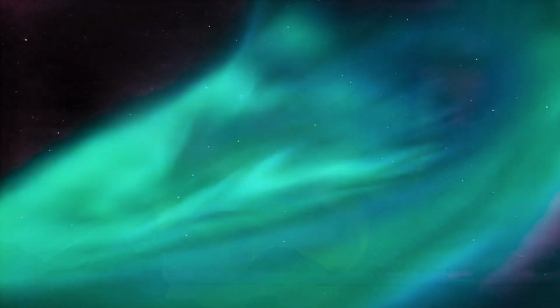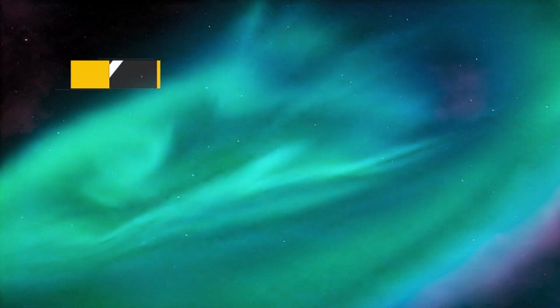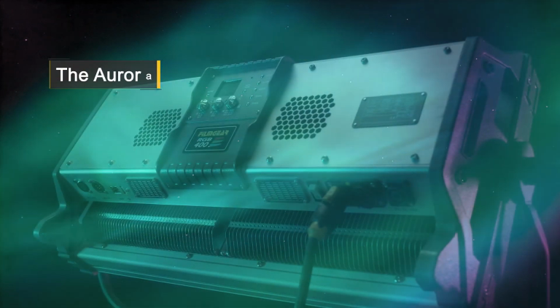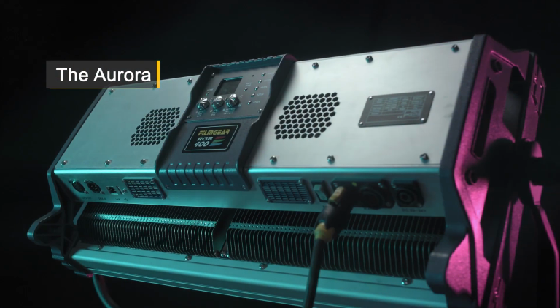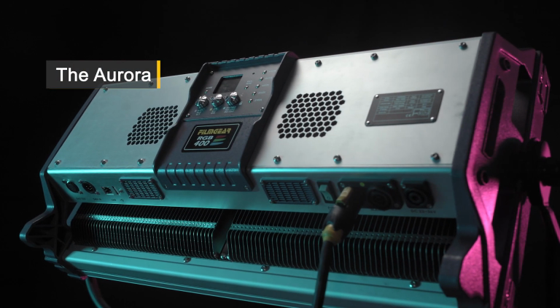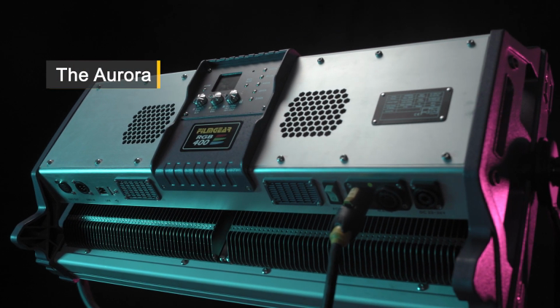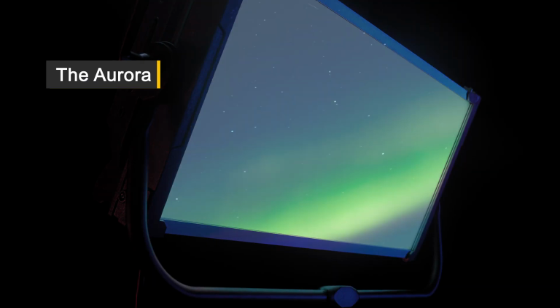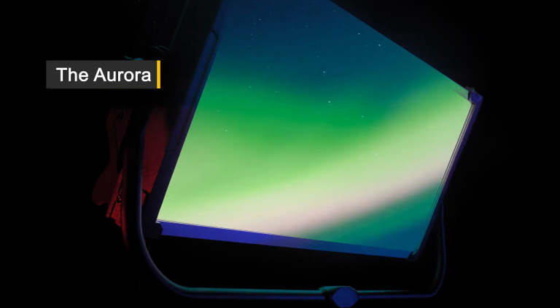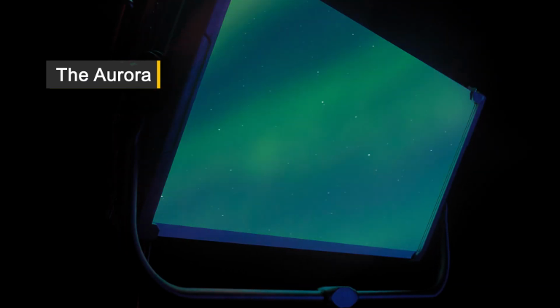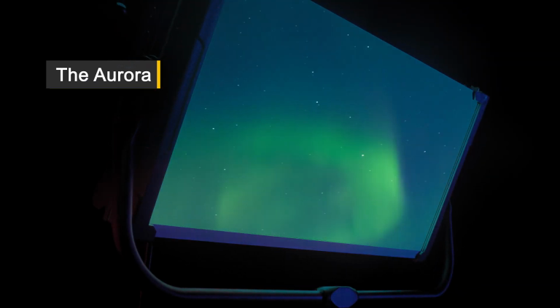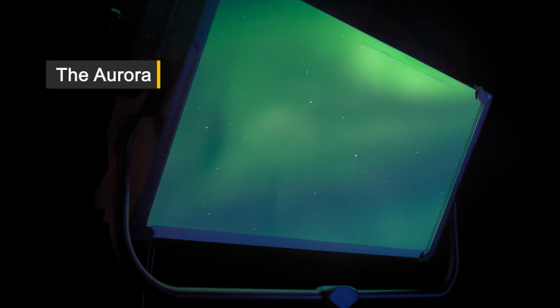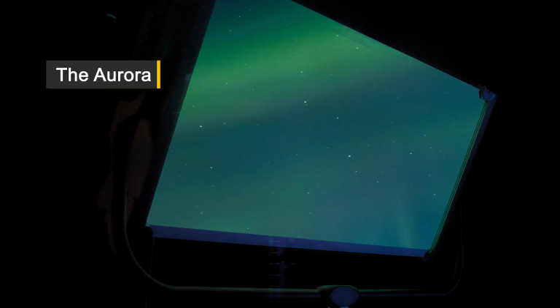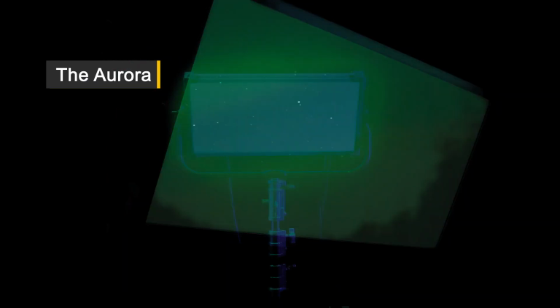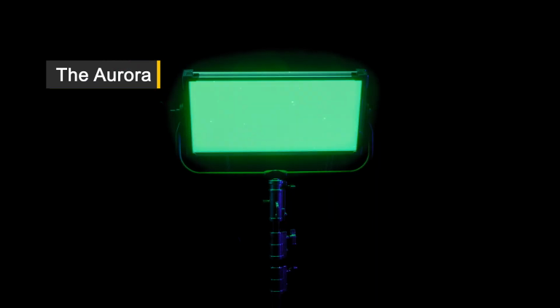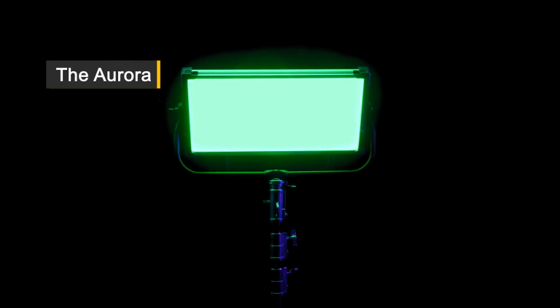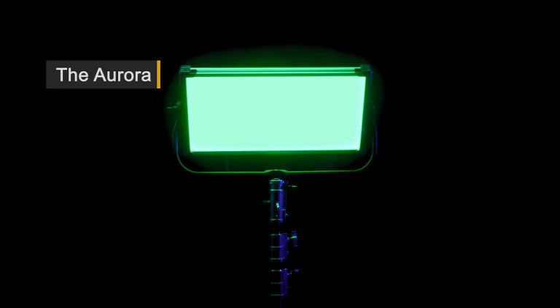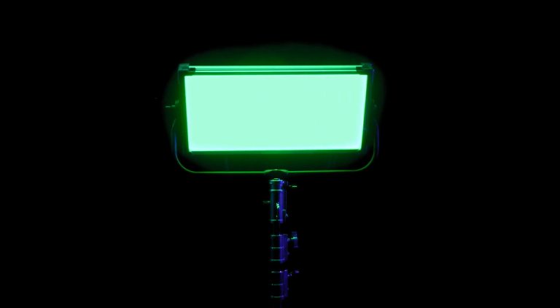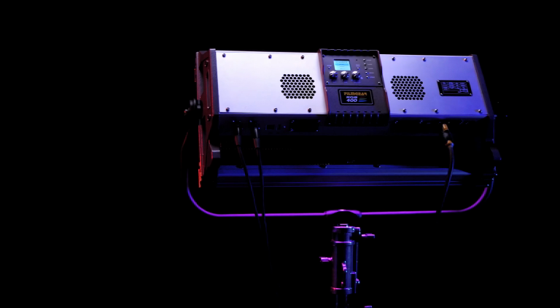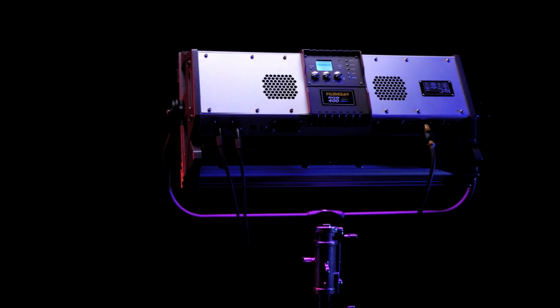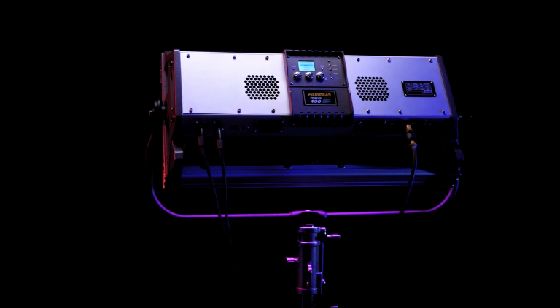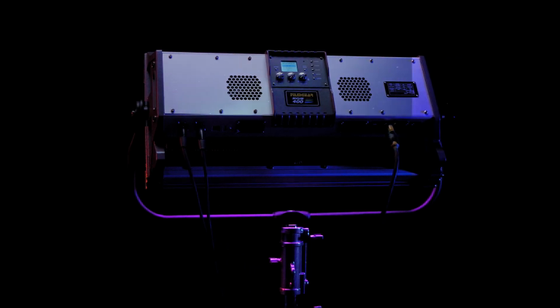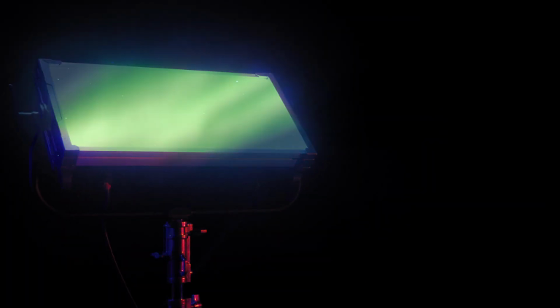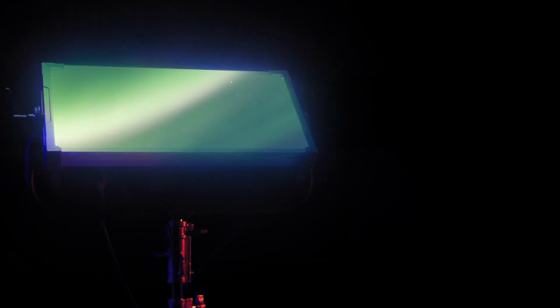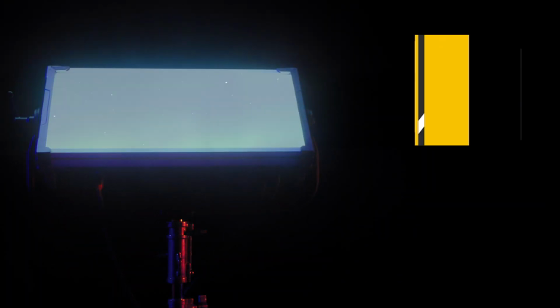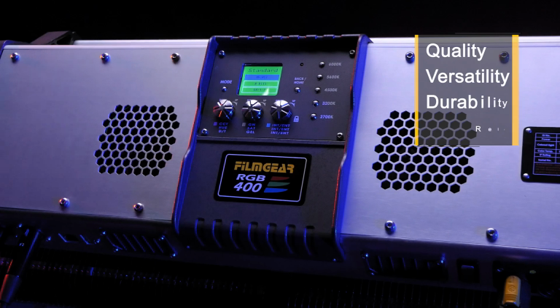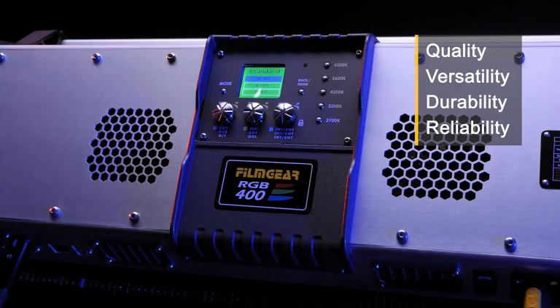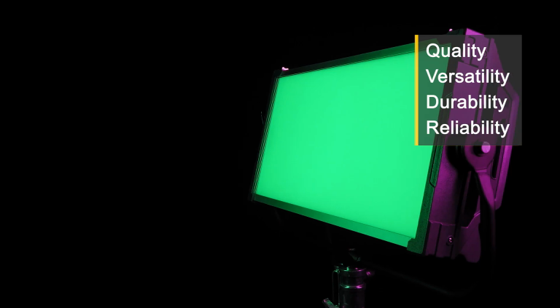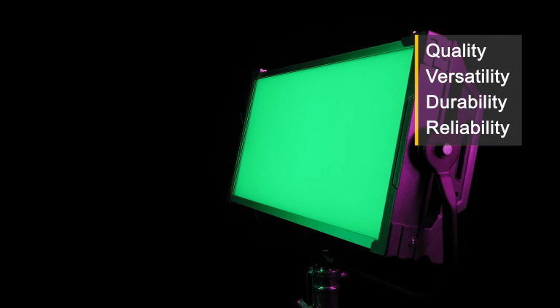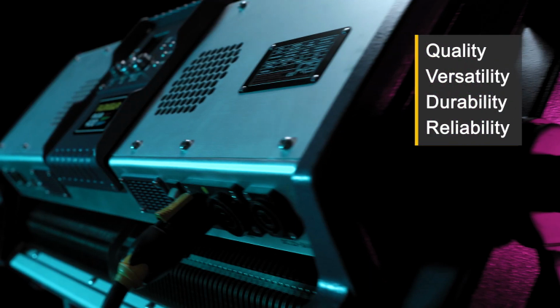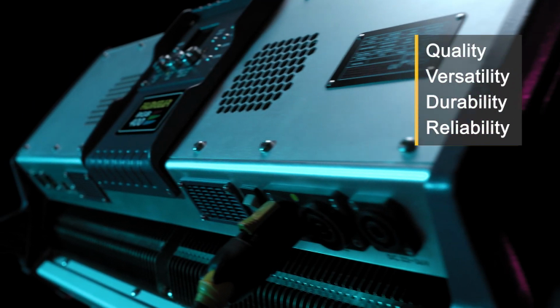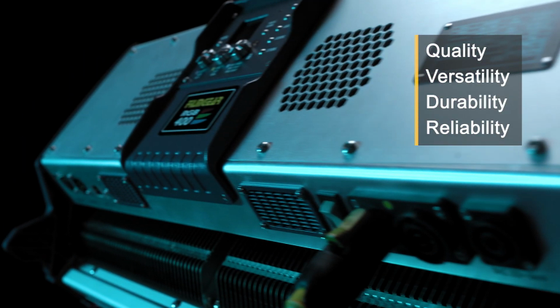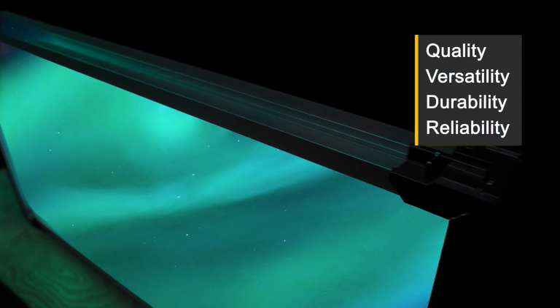The Aurora. Inspired by our obsession for perfection, the all-new FilmGear Aurora series is unsurpassed by any full-color LED panel. Engineered for quality, versatility, durability, and reliability.